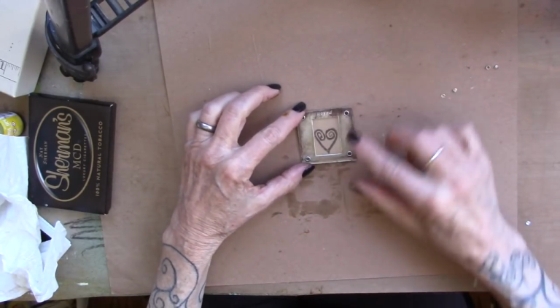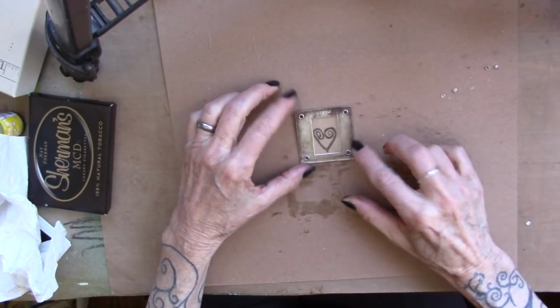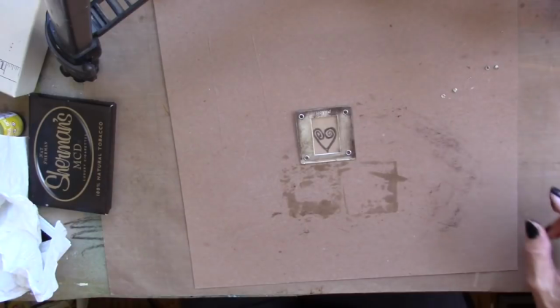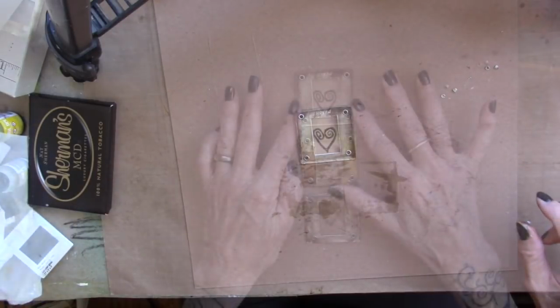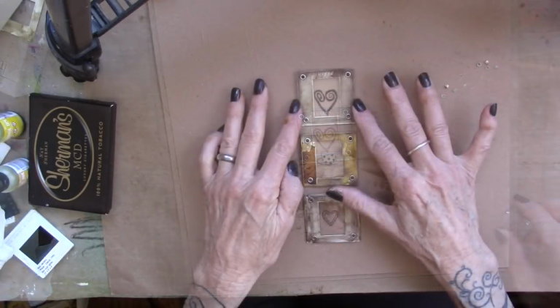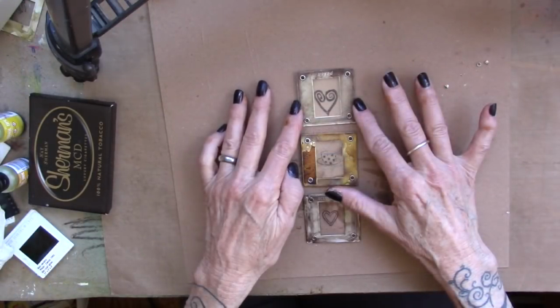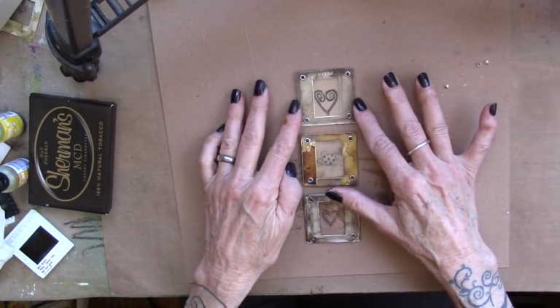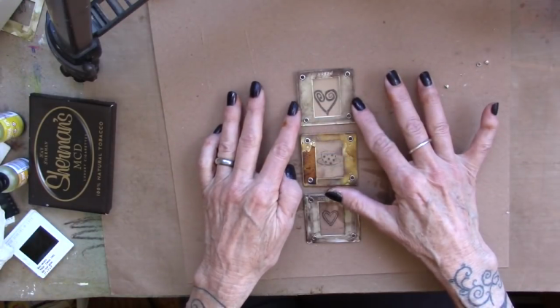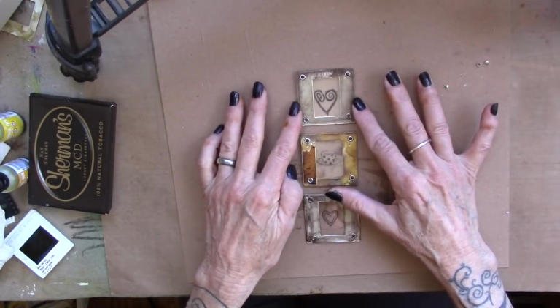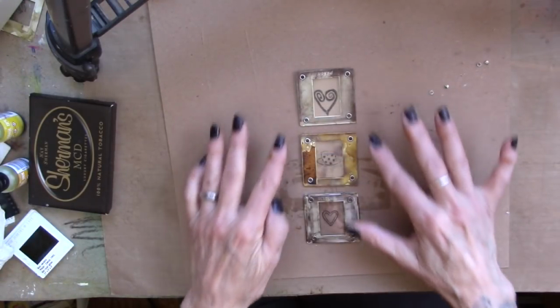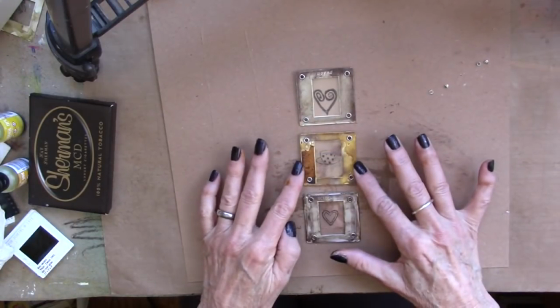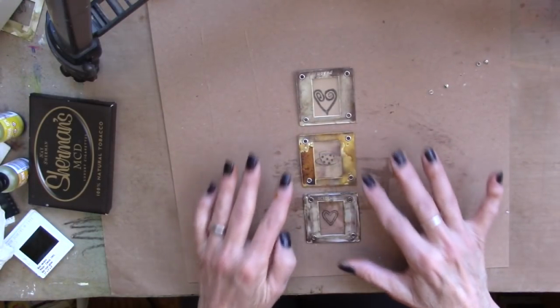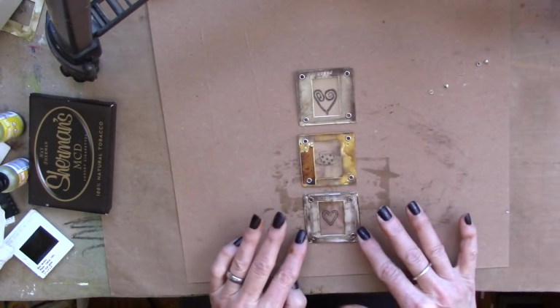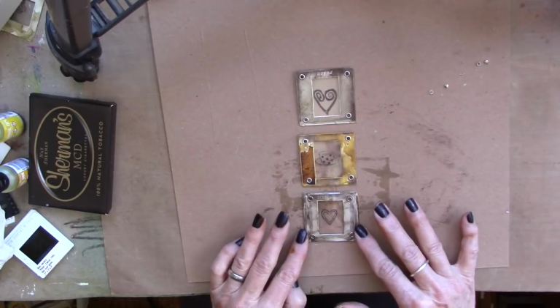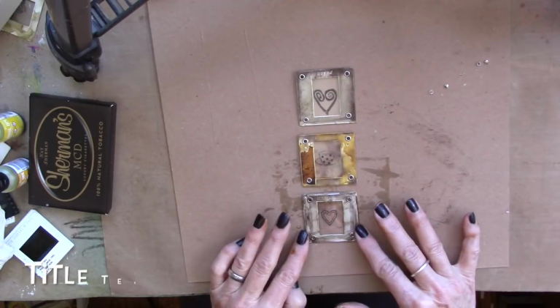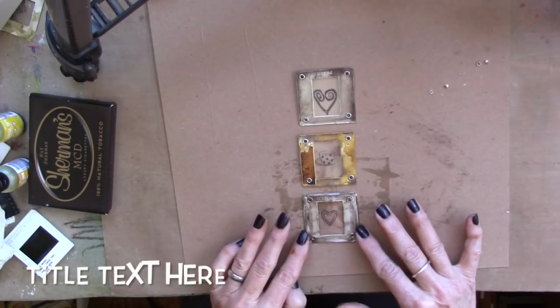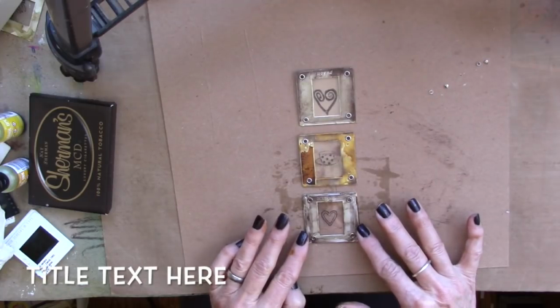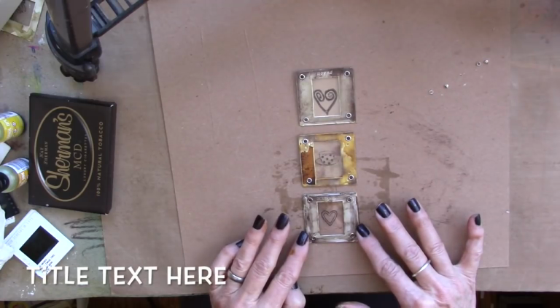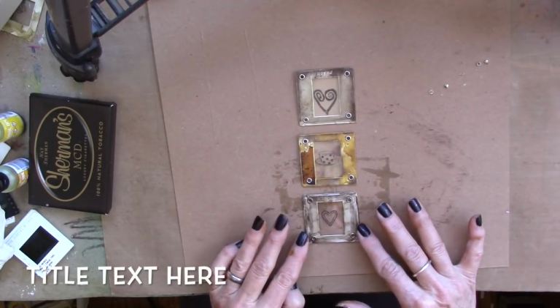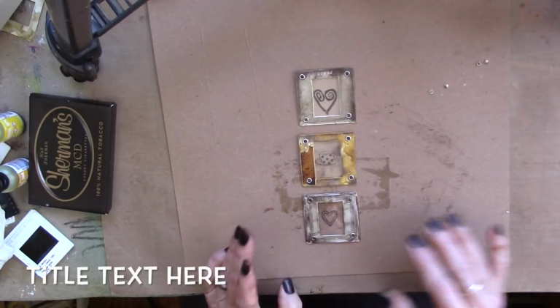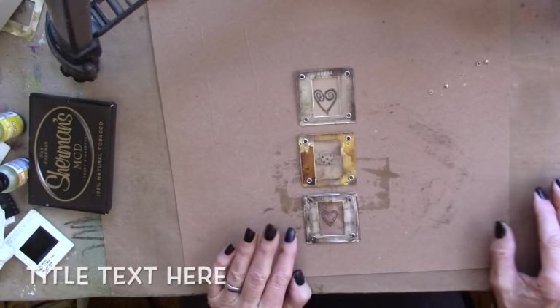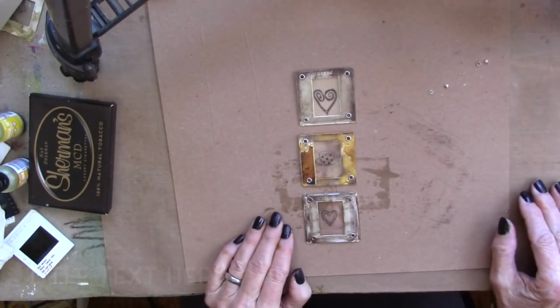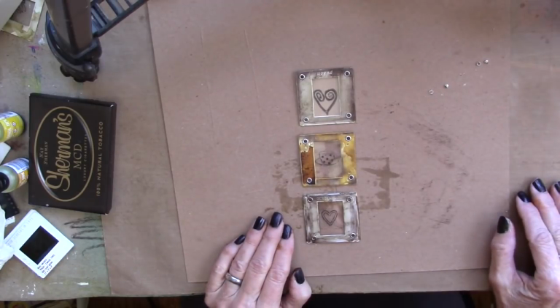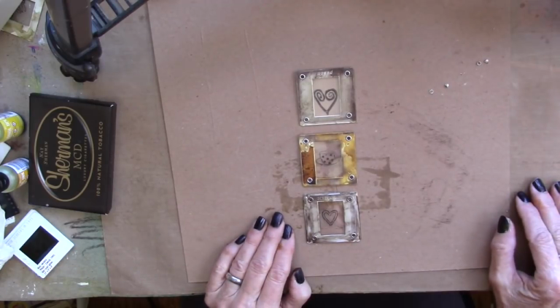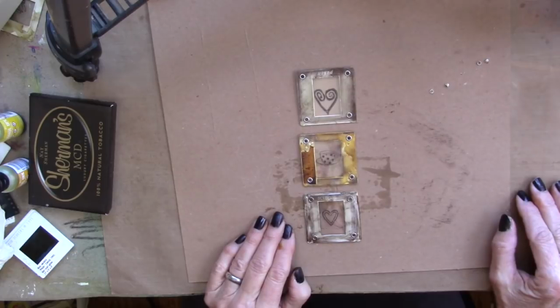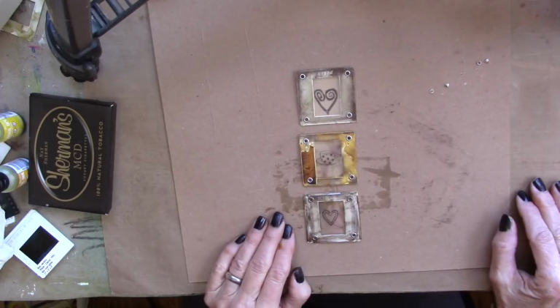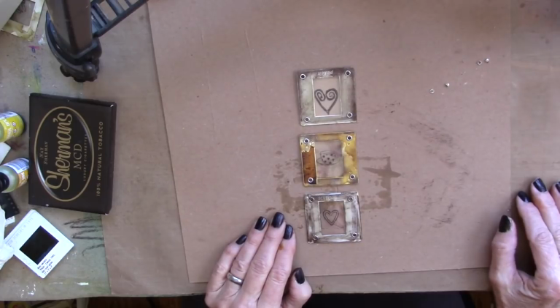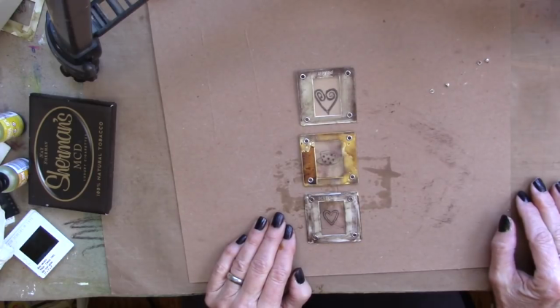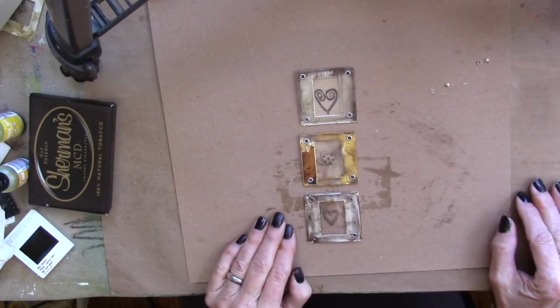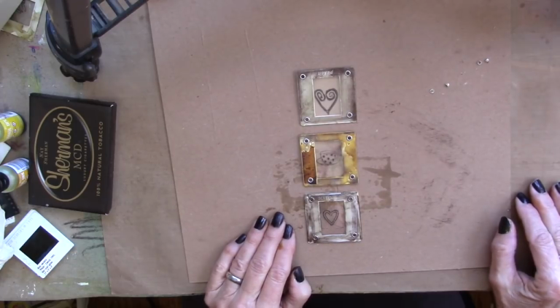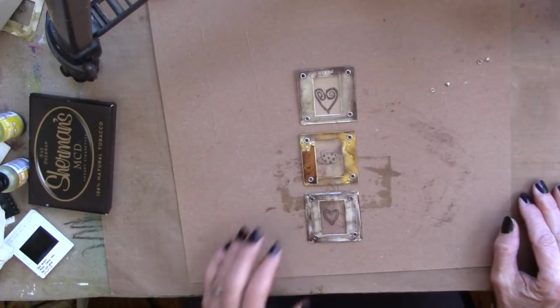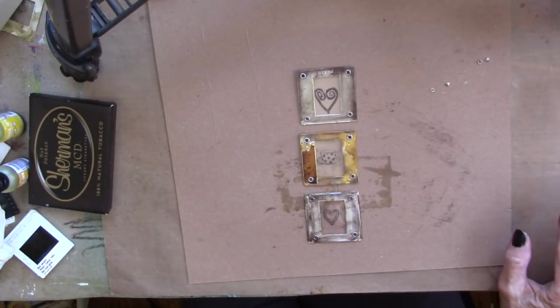There it is — this is our project for today, using a photo slide. Like it? Go create, go play, go have fun. See you next time.